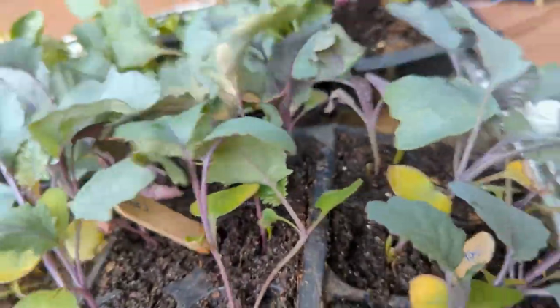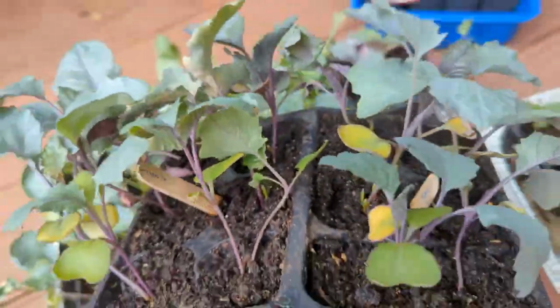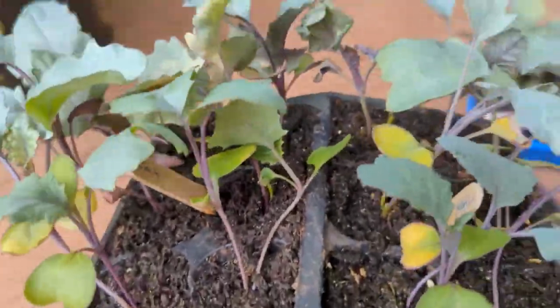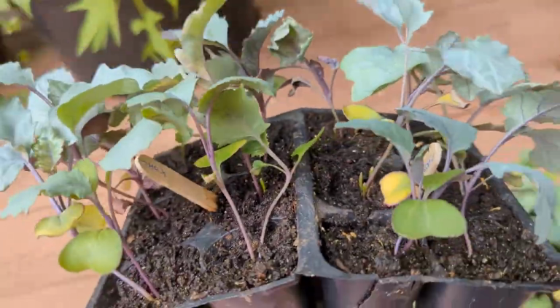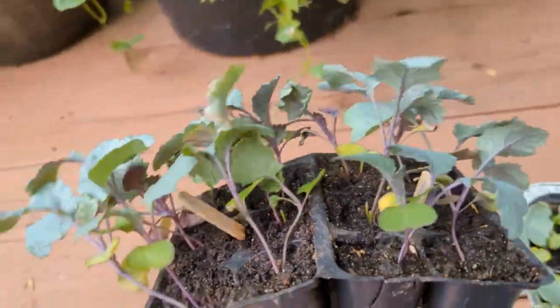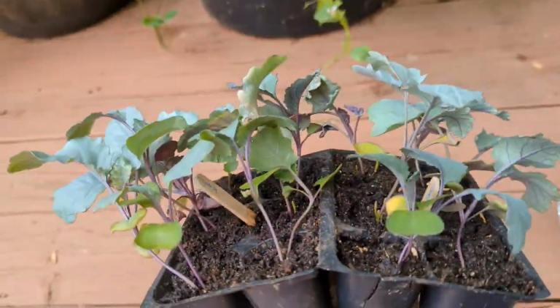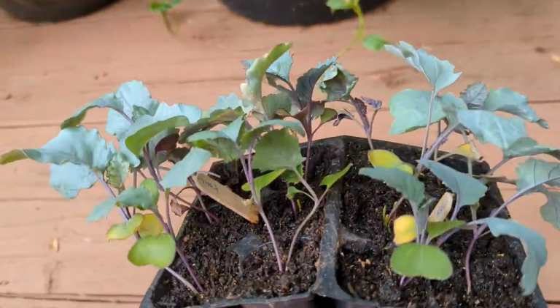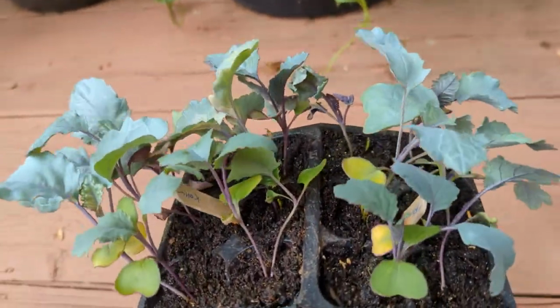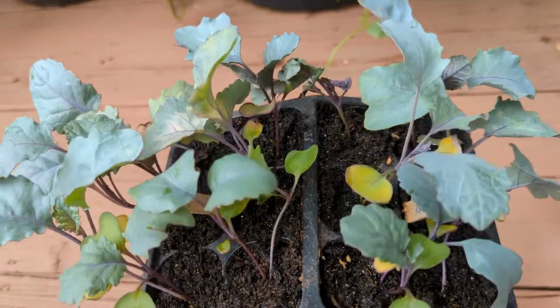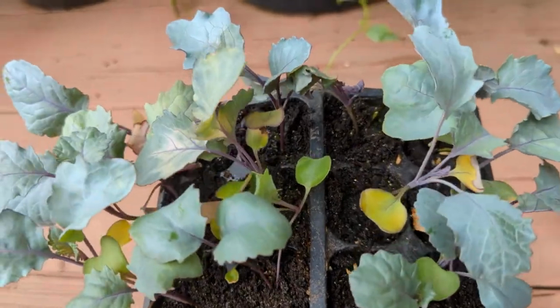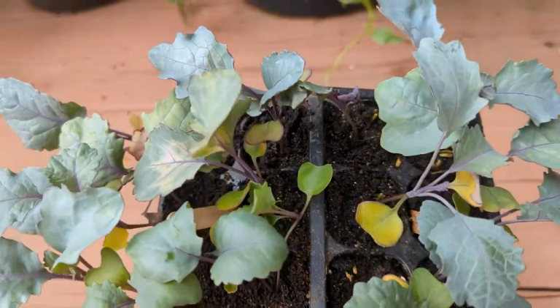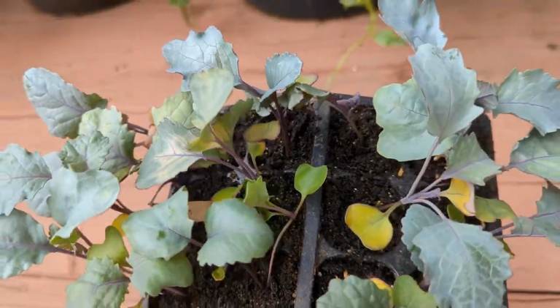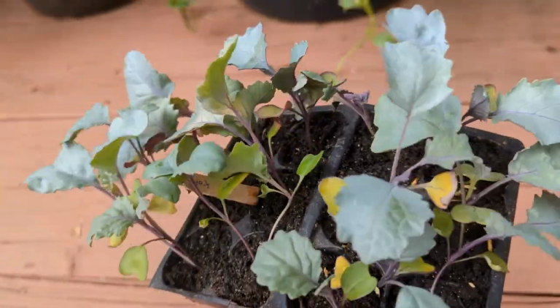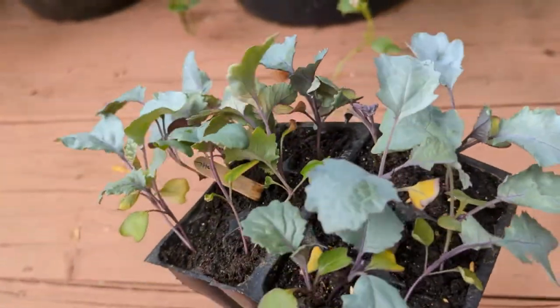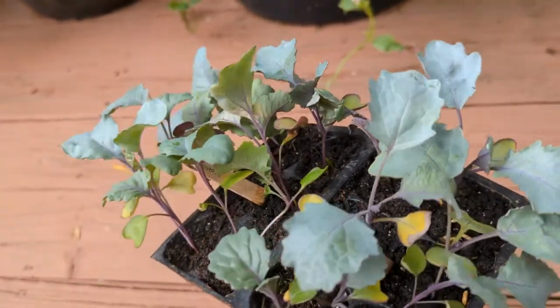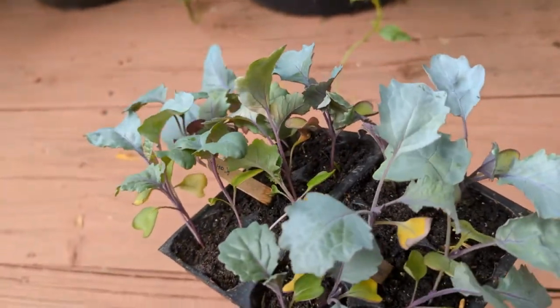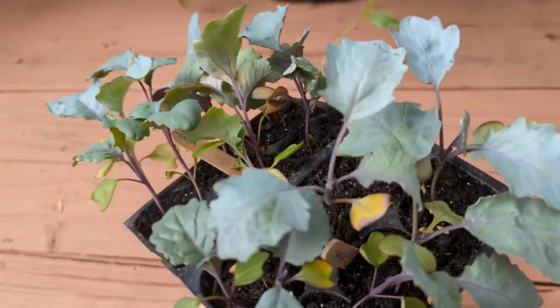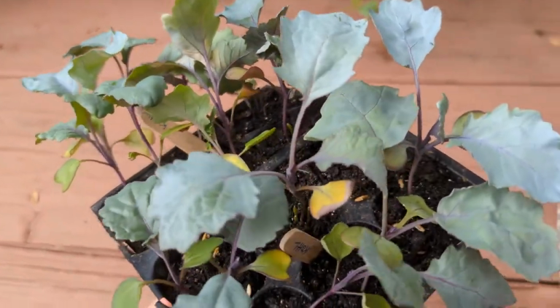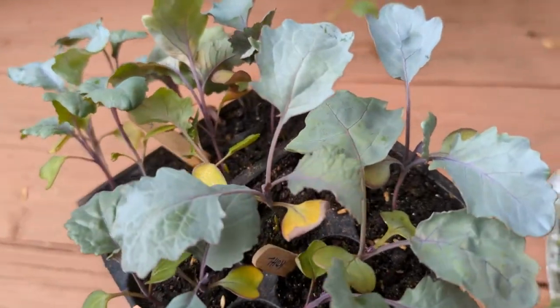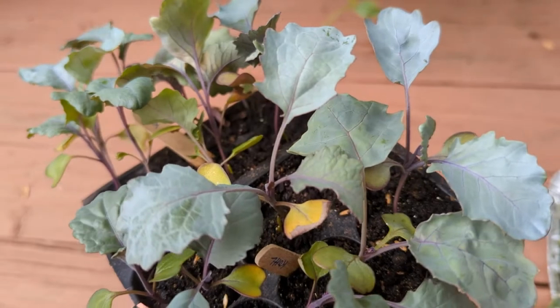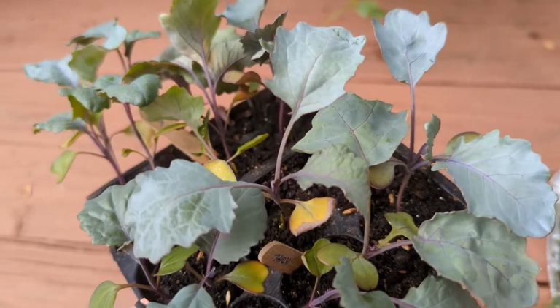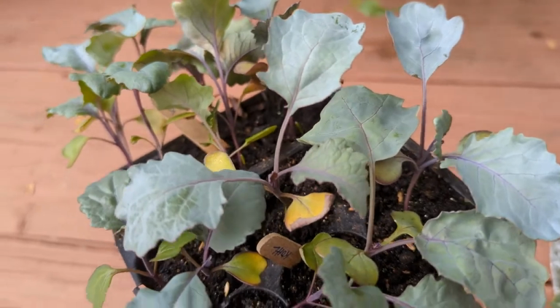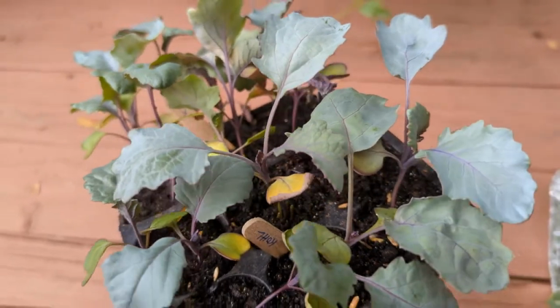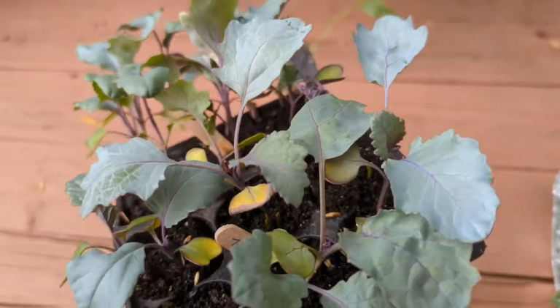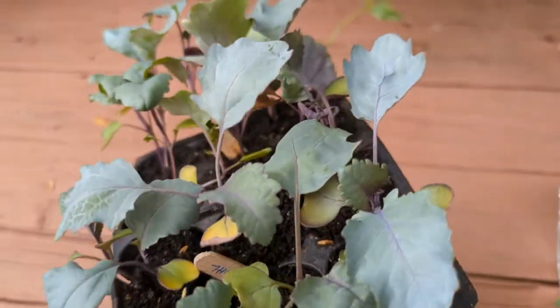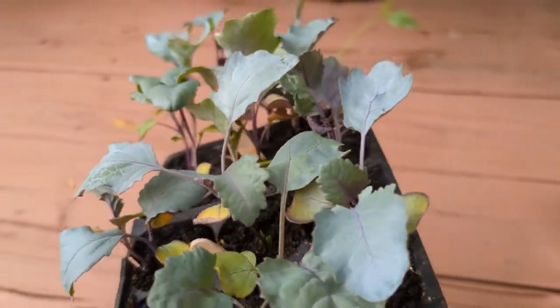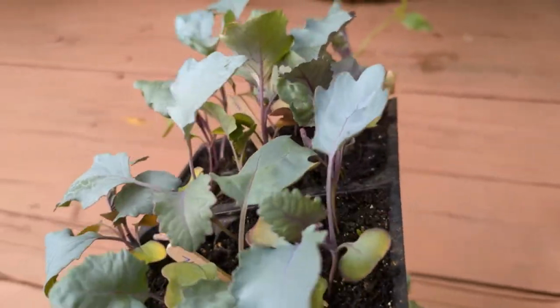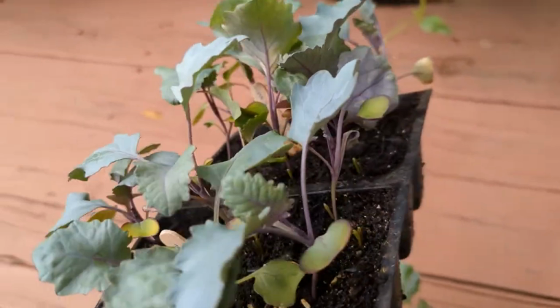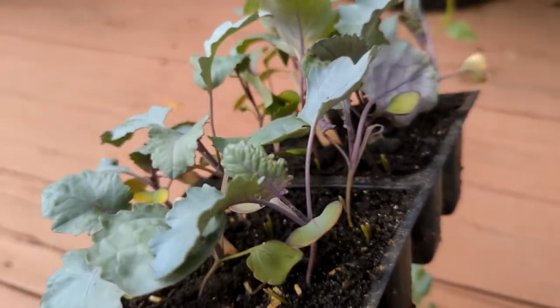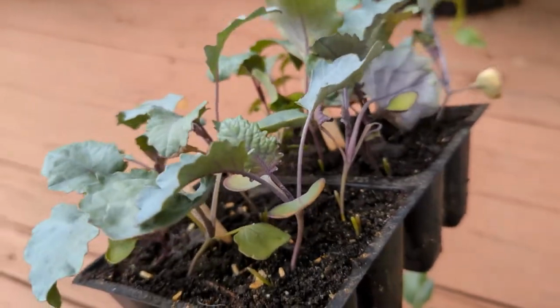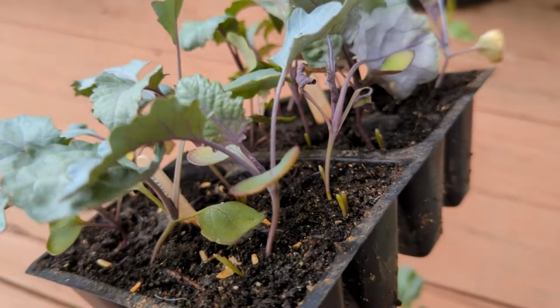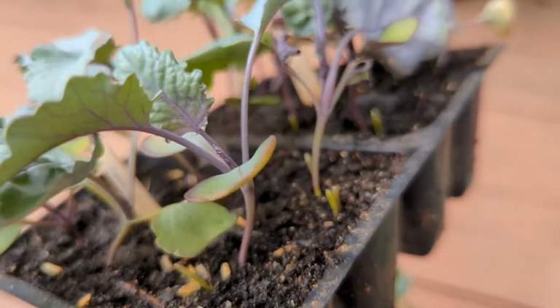But this year seems to be the one when we finally have success. Today we will share with you how to replicate the success so that you can have your own successful fall garden. We will also answer the question of whether you should start Brassica seedlings now, towards the end of July.